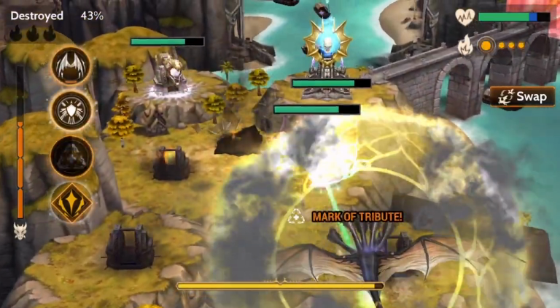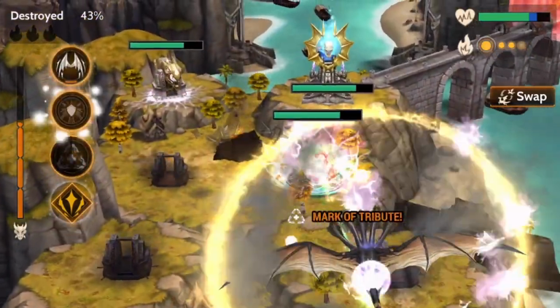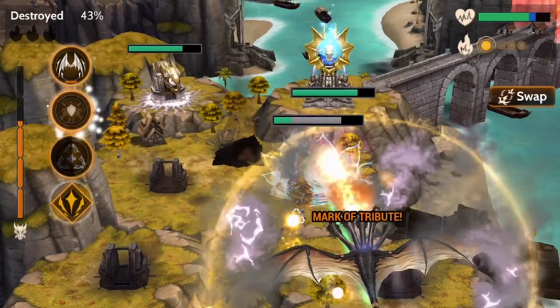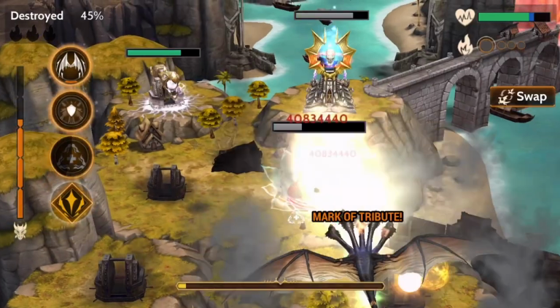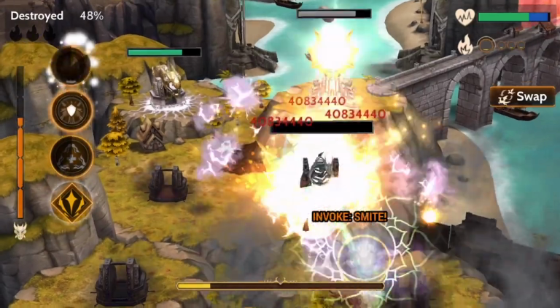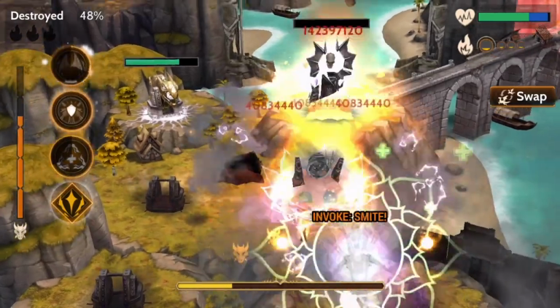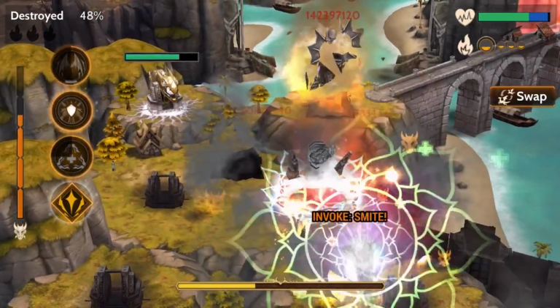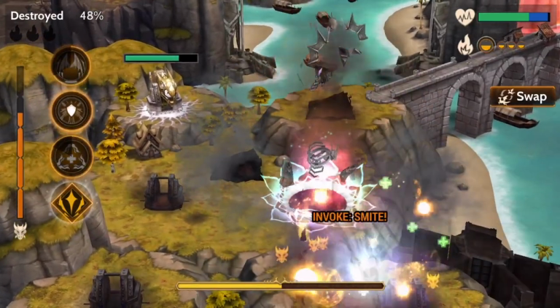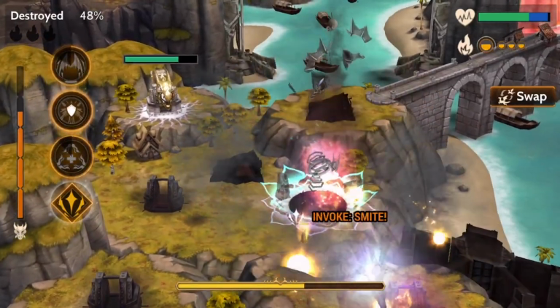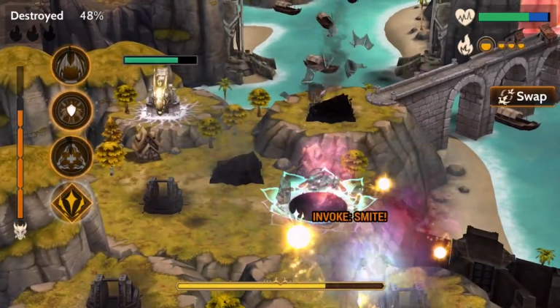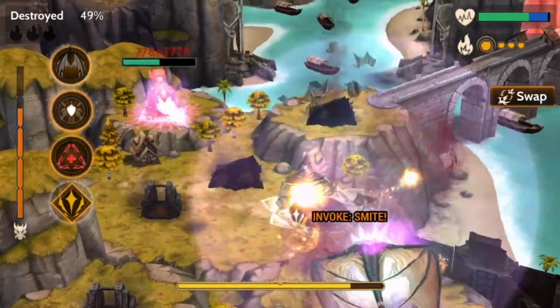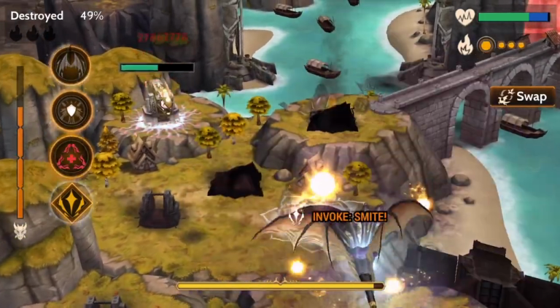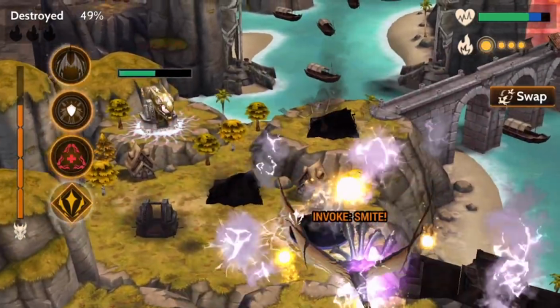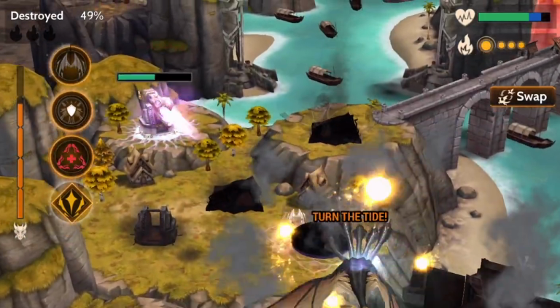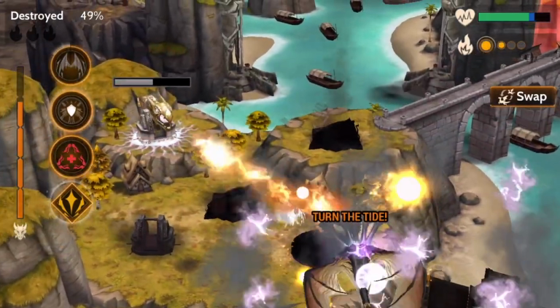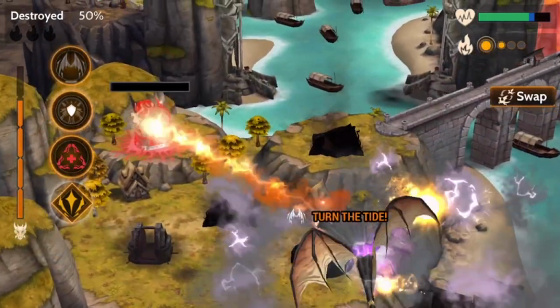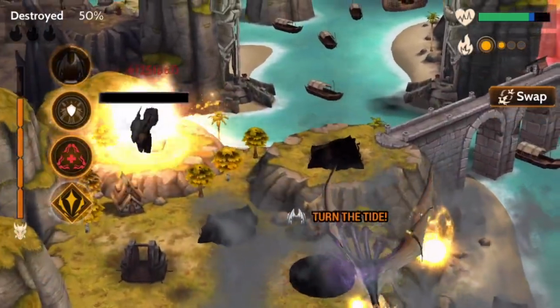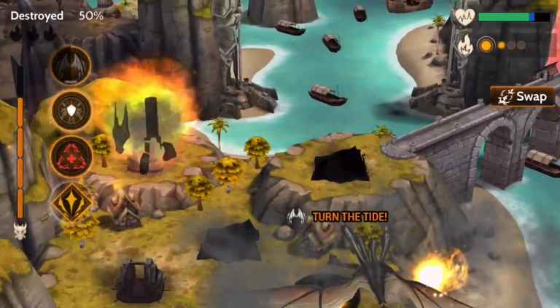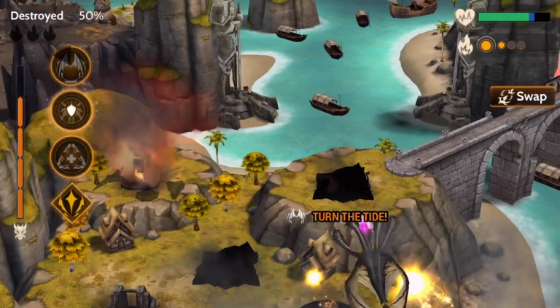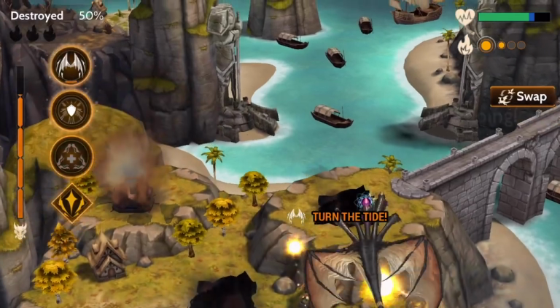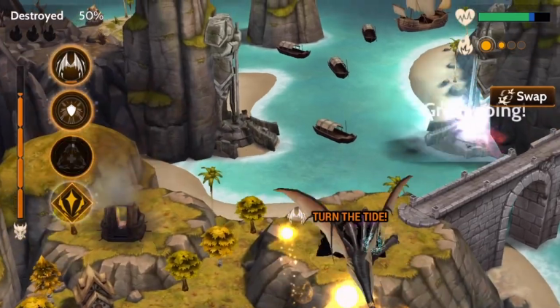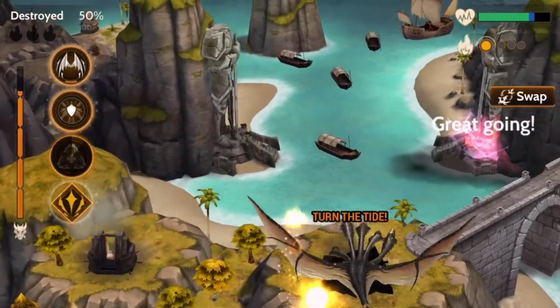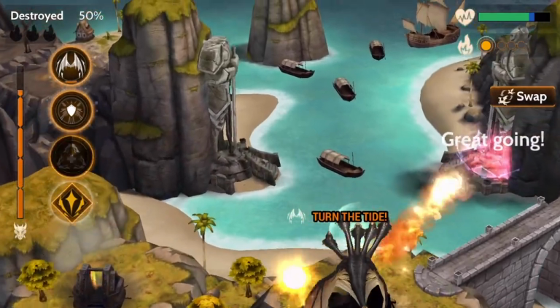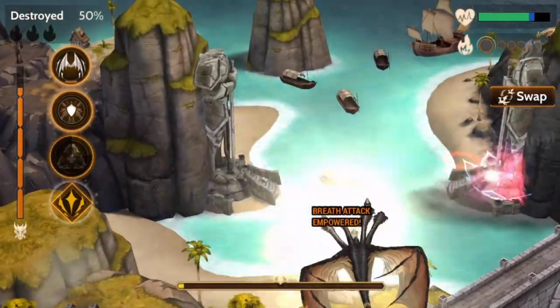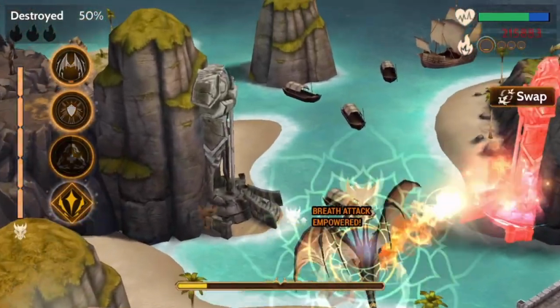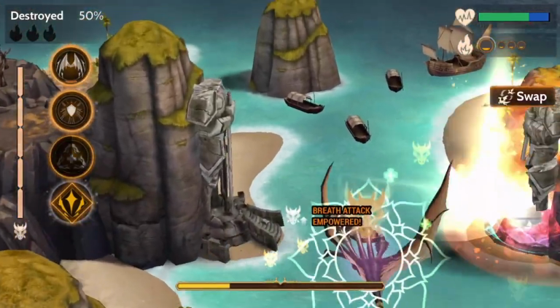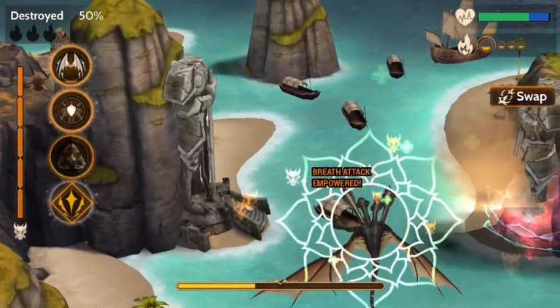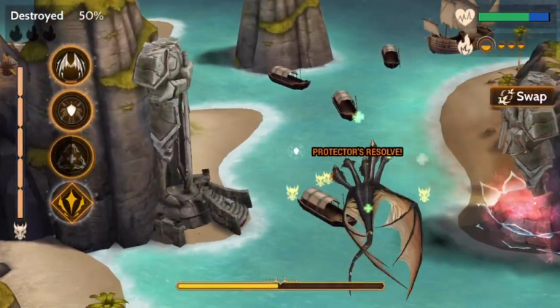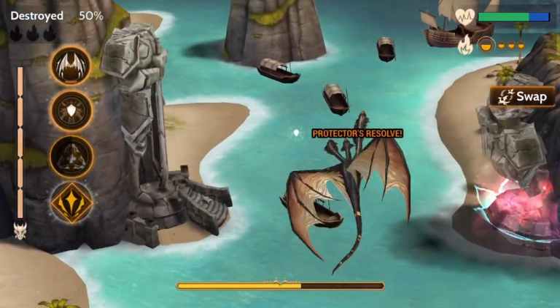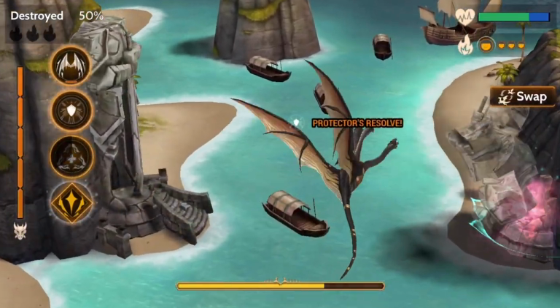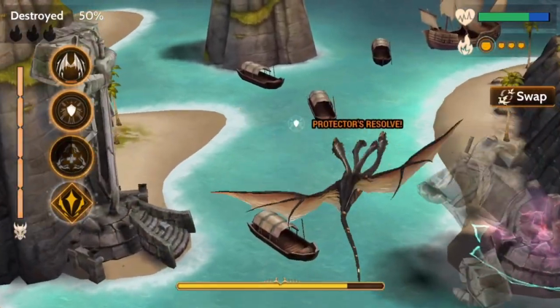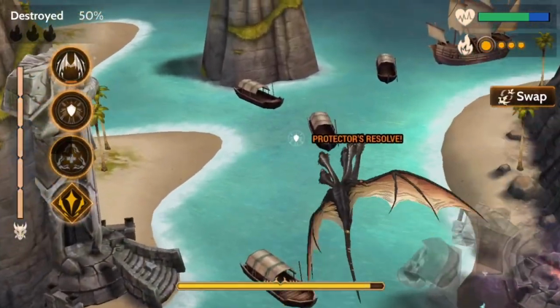If Naja or one of their allies destroys that marked tower, they will restore health and rage. Invoke Smite can be used to easily trigger Mark of Tribute, so Naja can reliably heal with each ammo cycle.